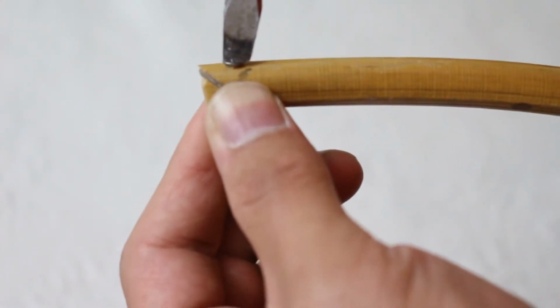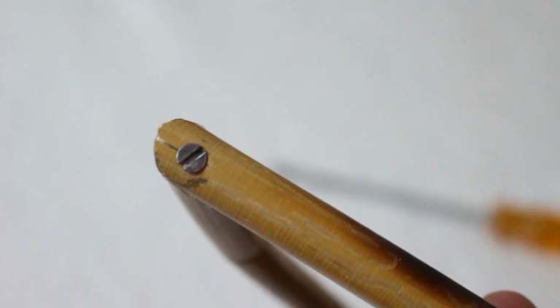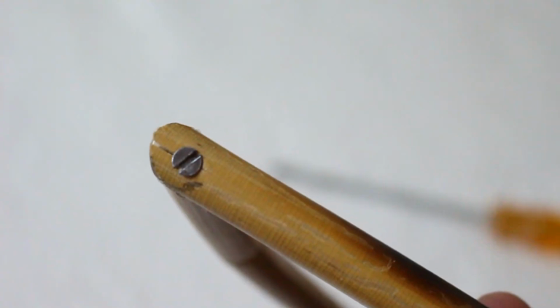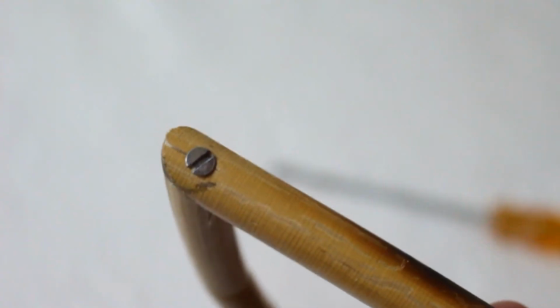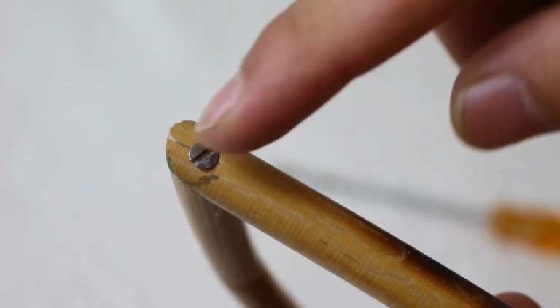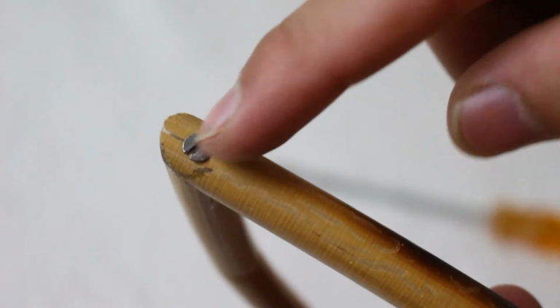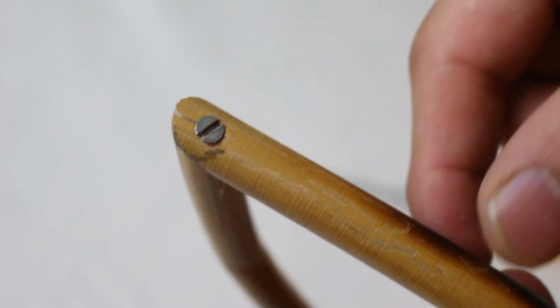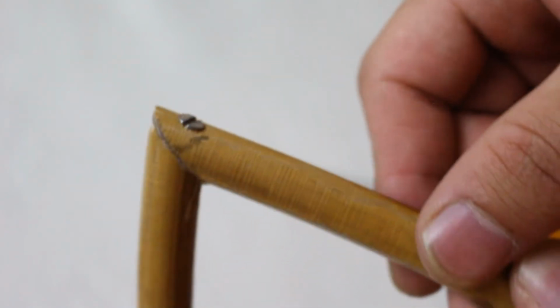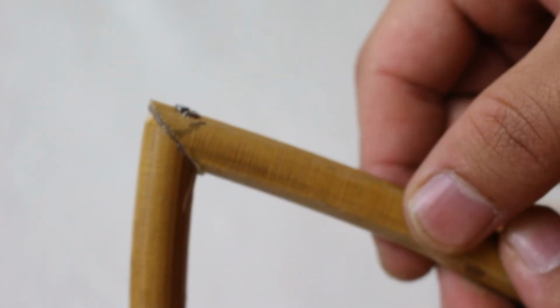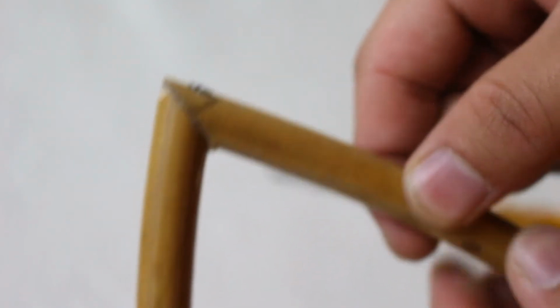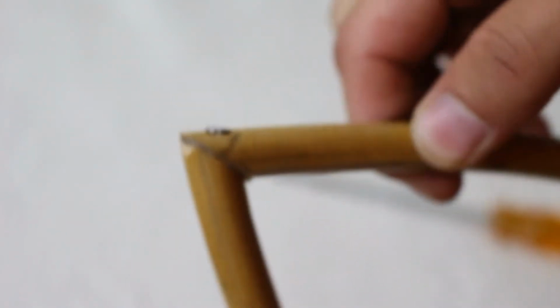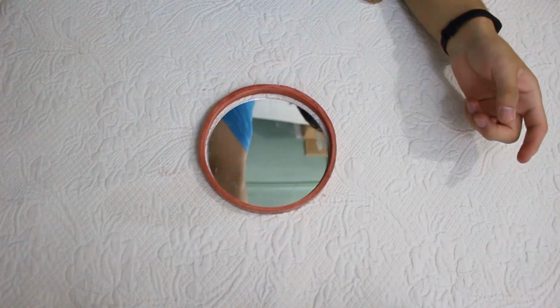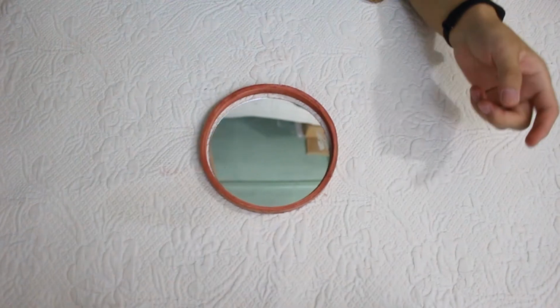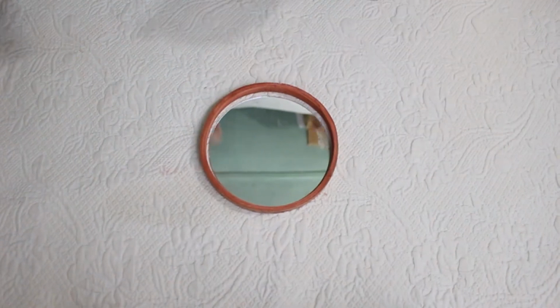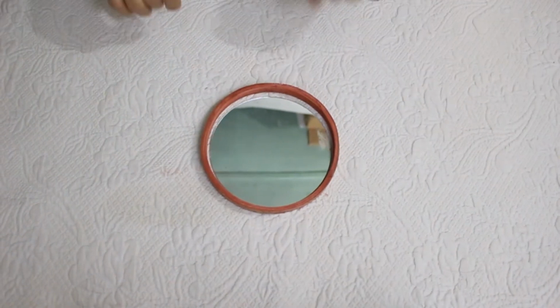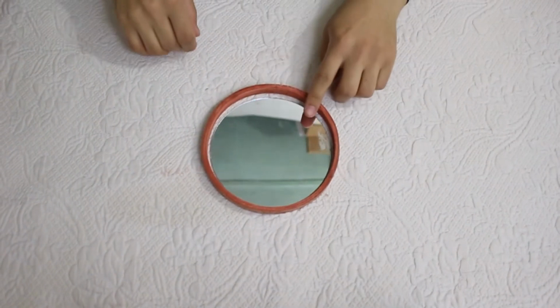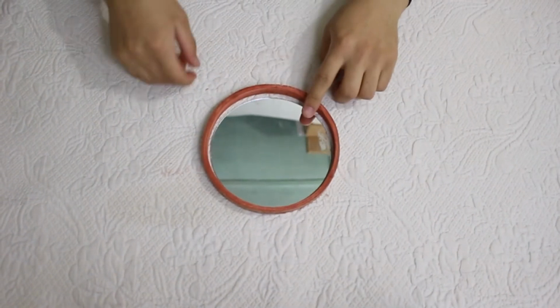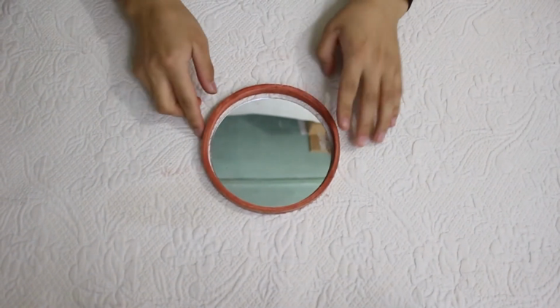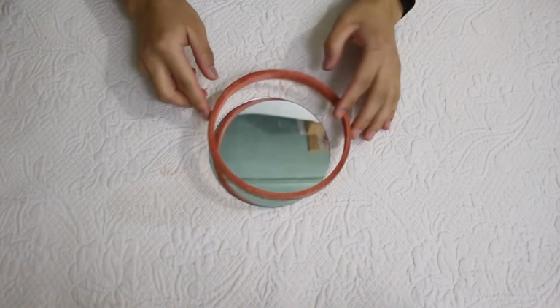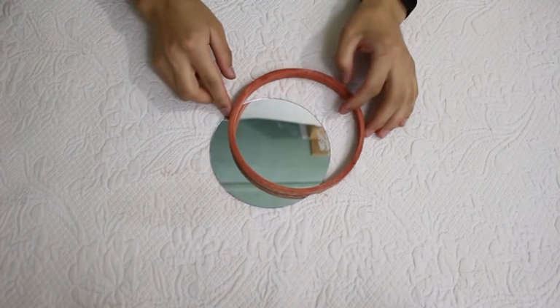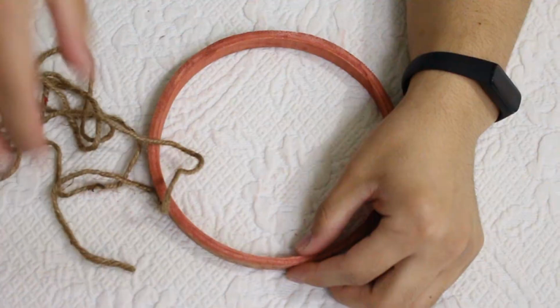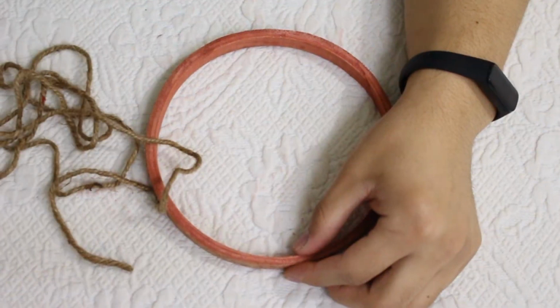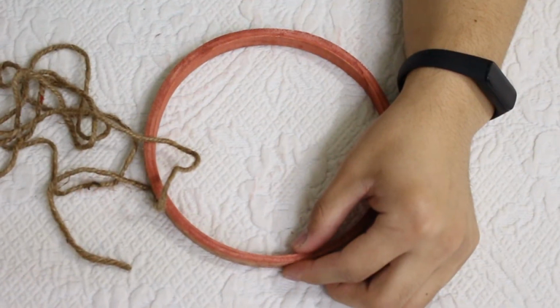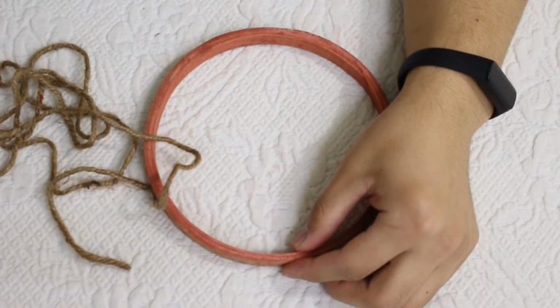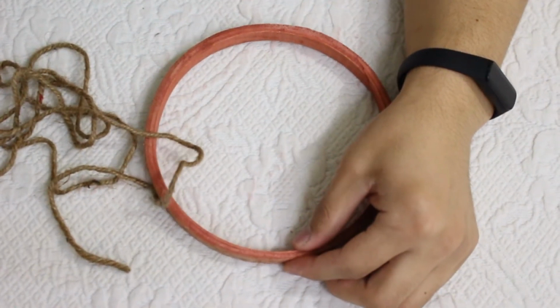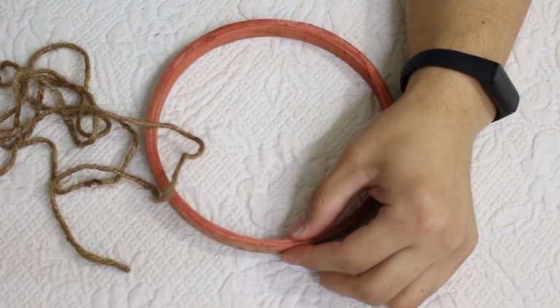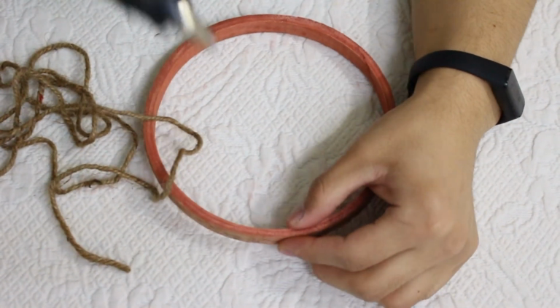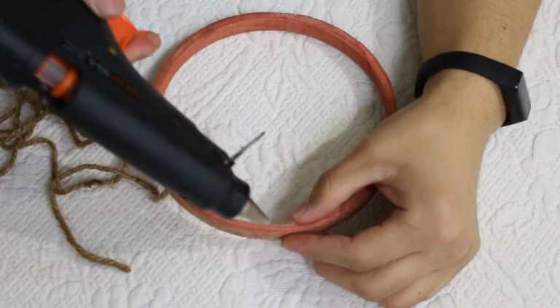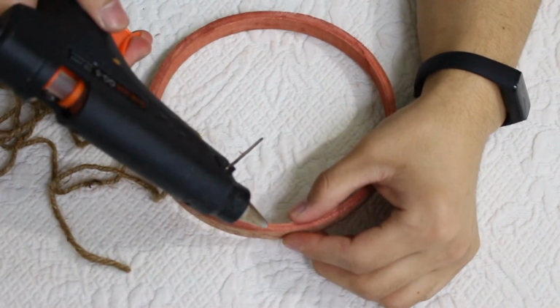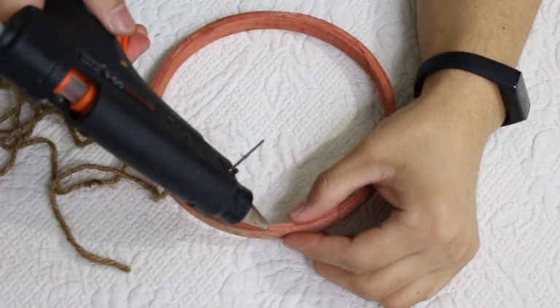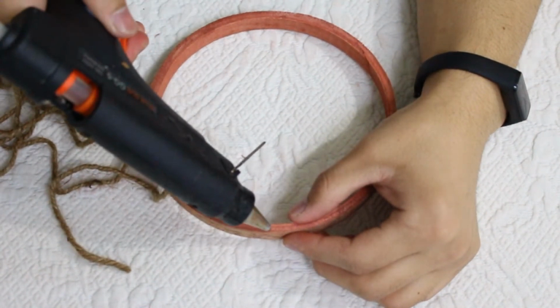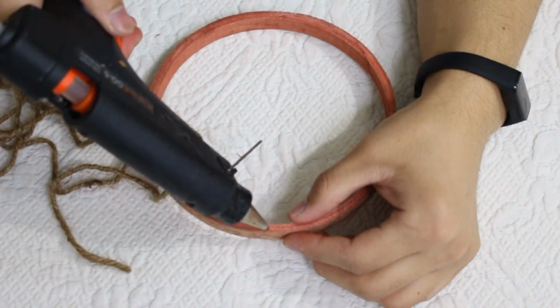Now I'm going to reel the twine behind and around your wooden frame.